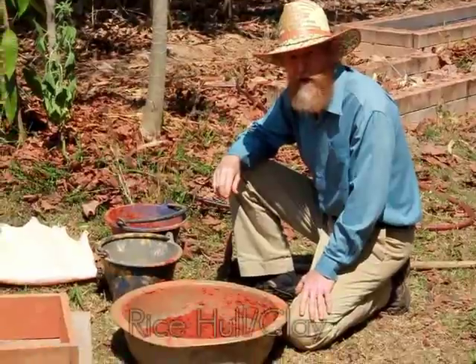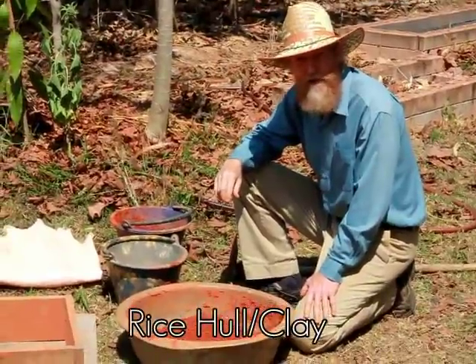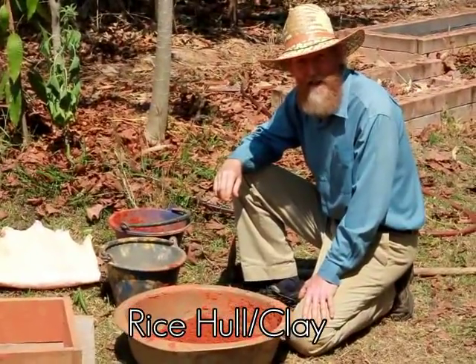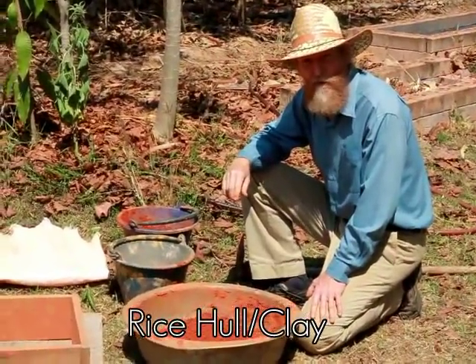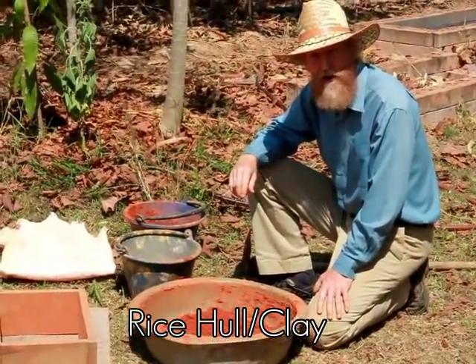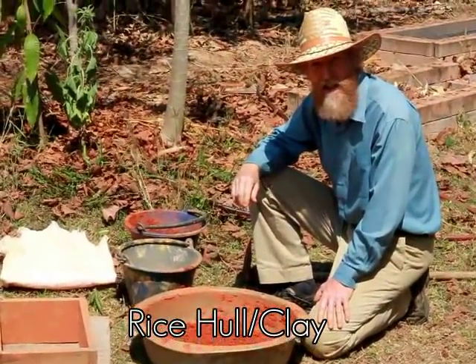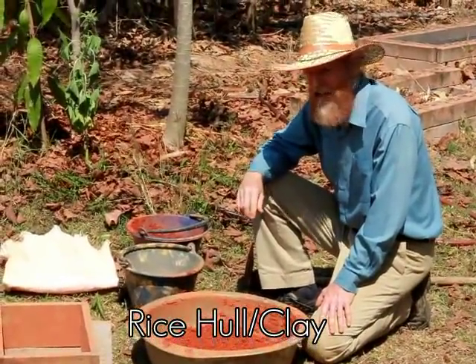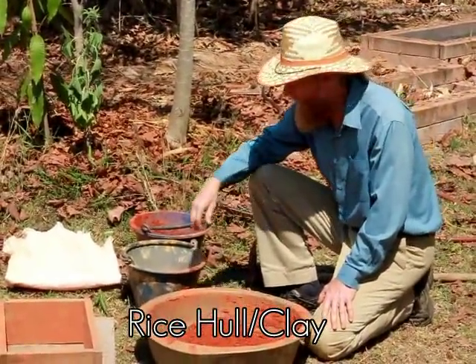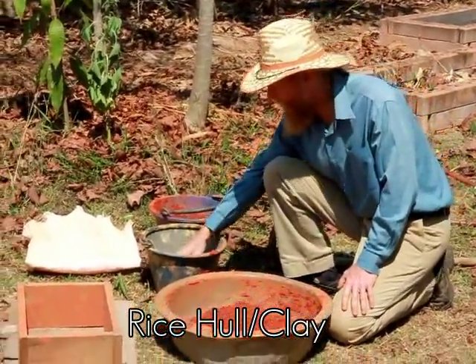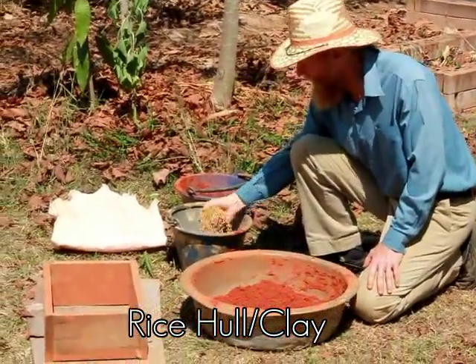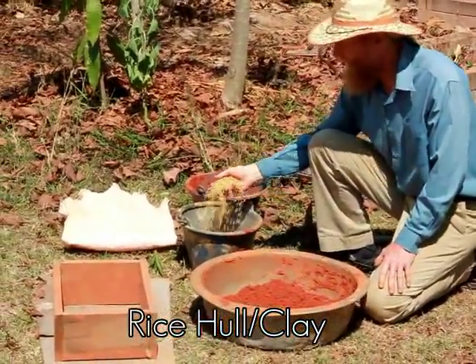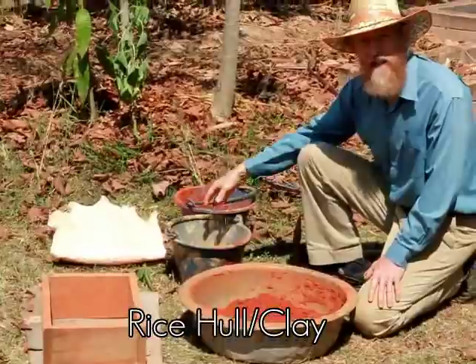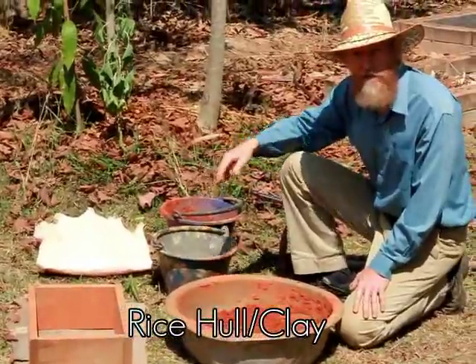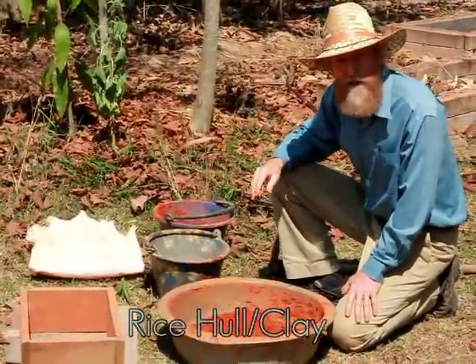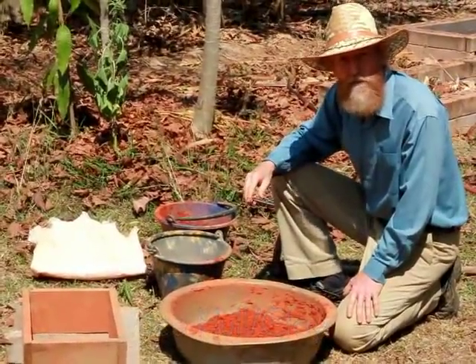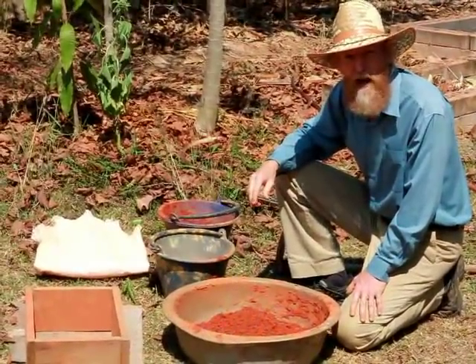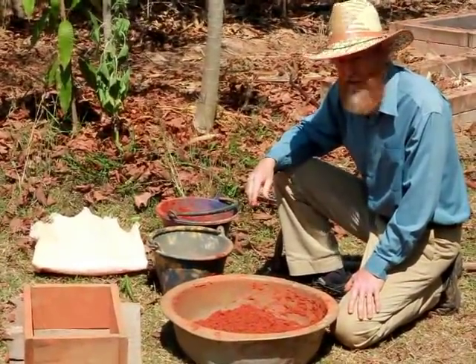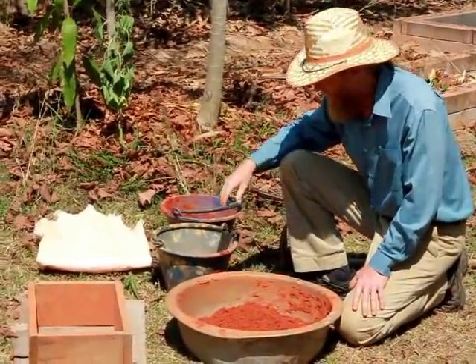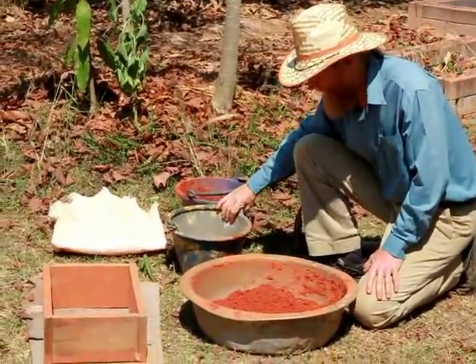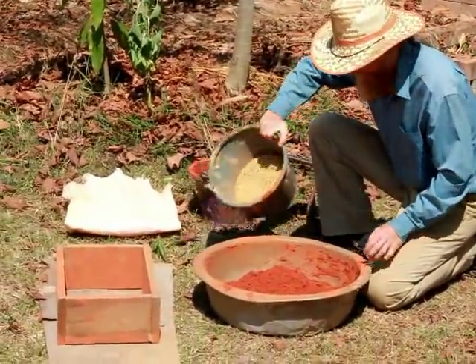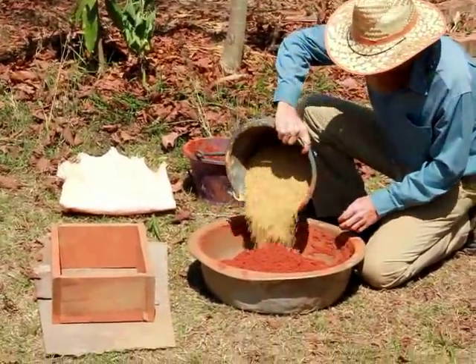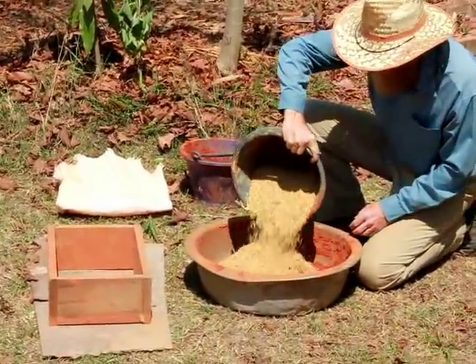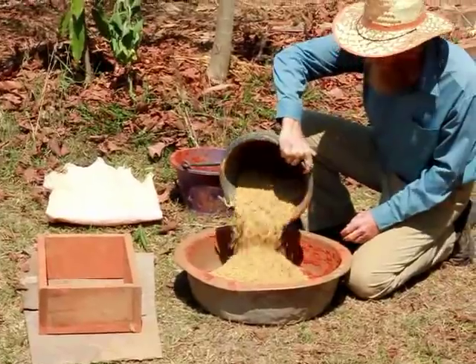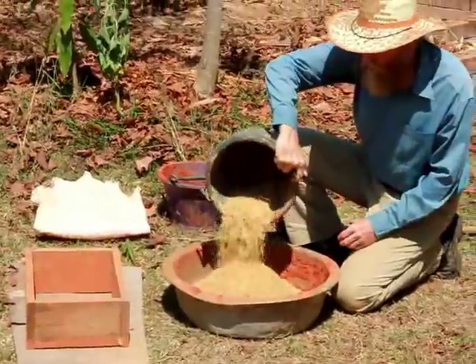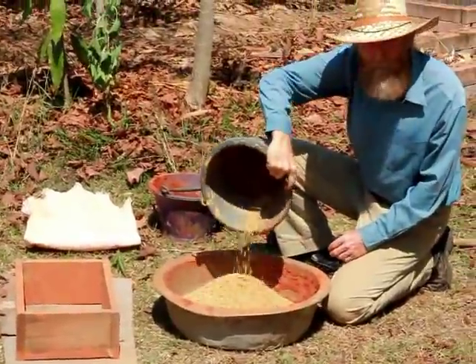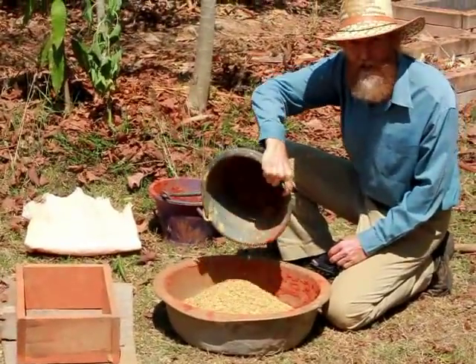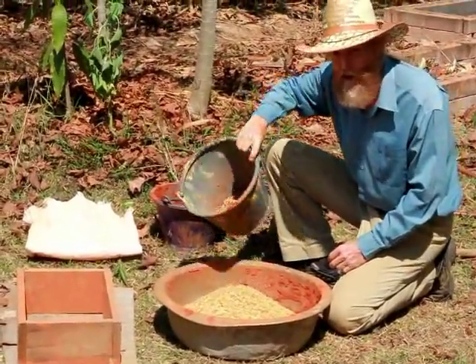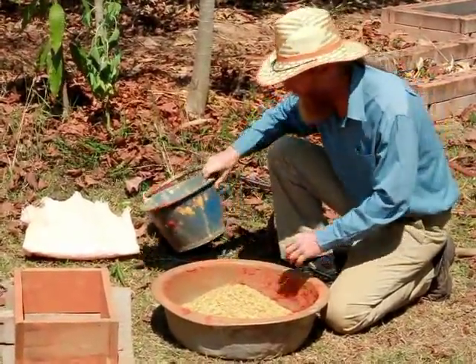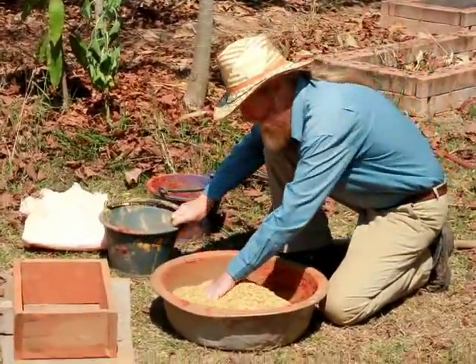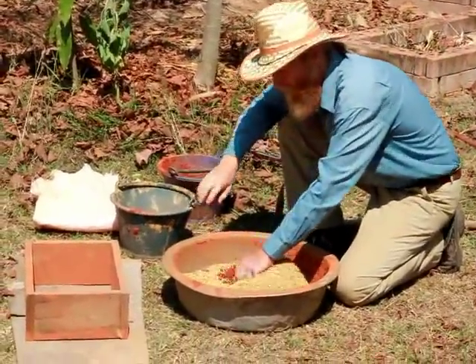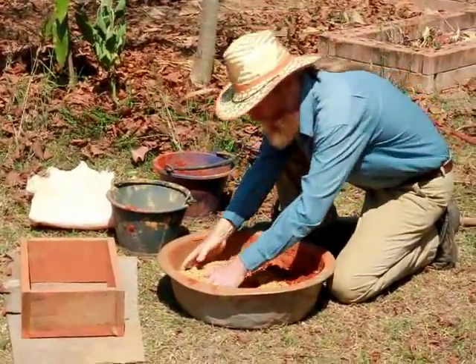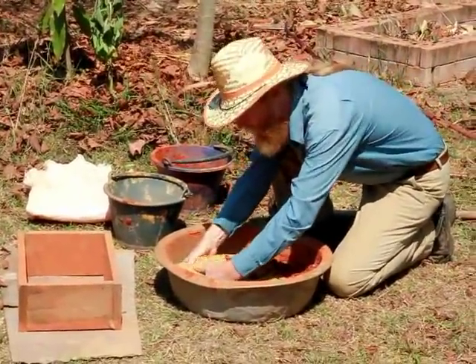We're experimenting with rice hulls and clay to make lightweight building blocks. We're using 25% rice hulls on our first test block.